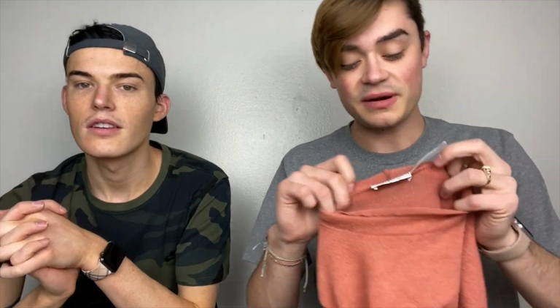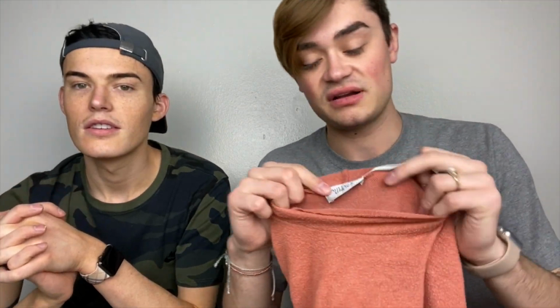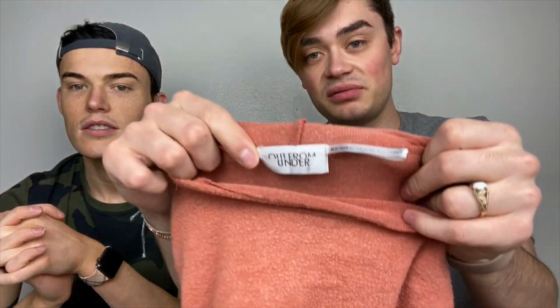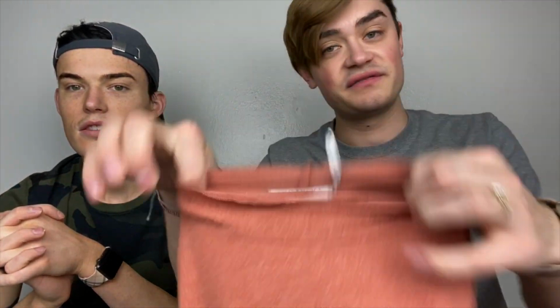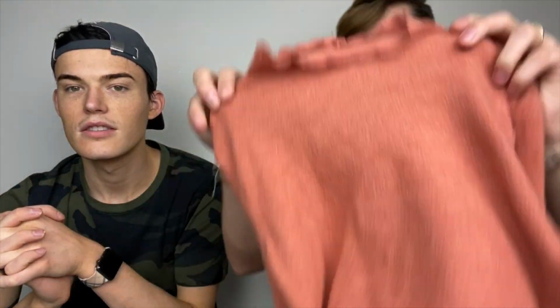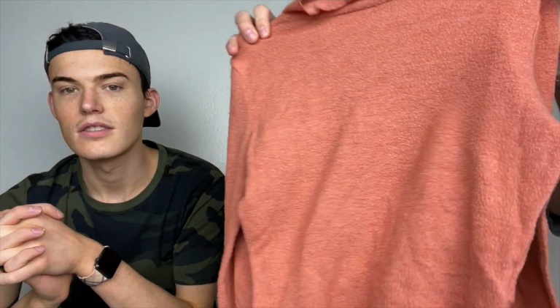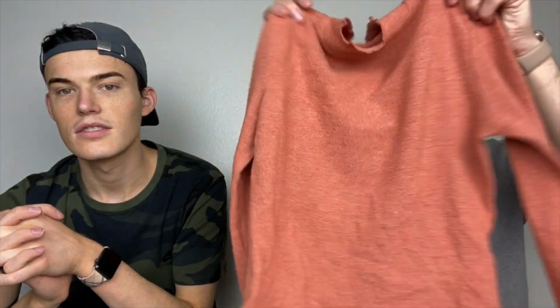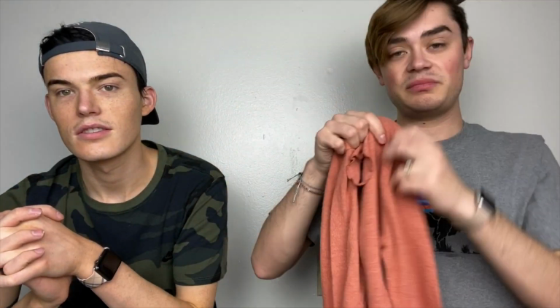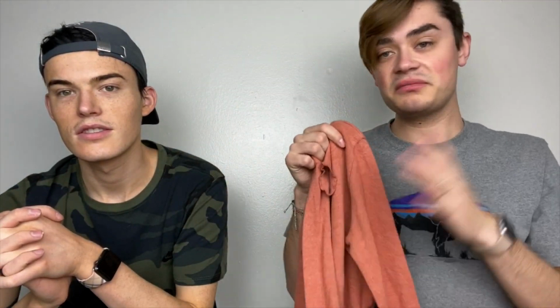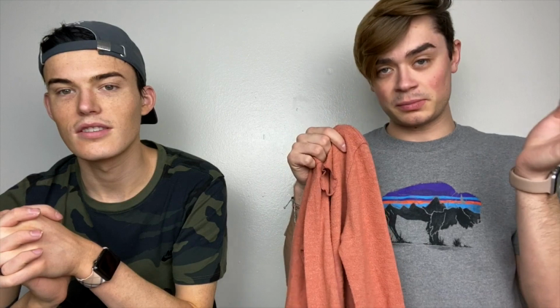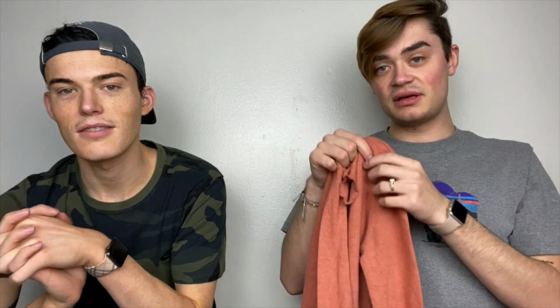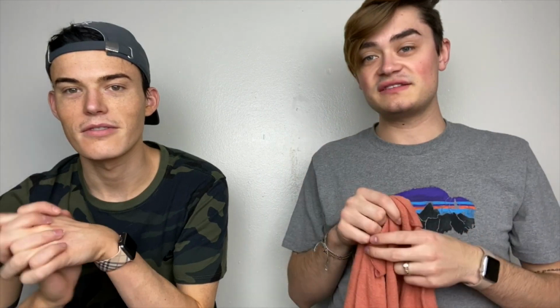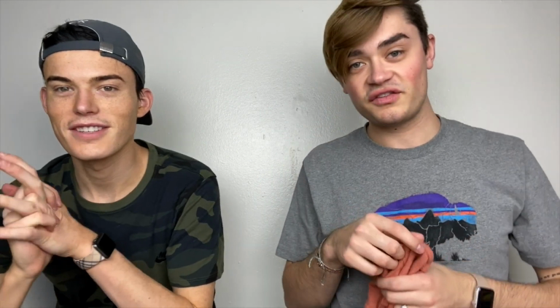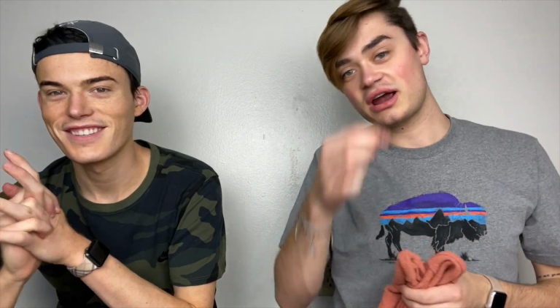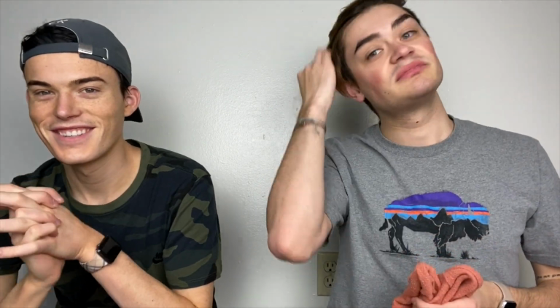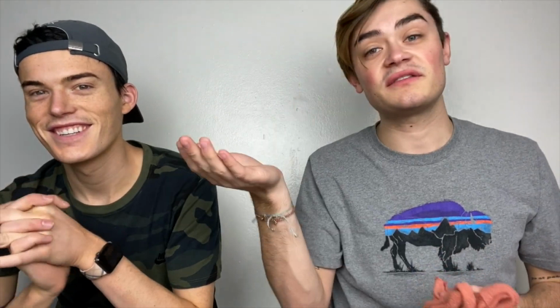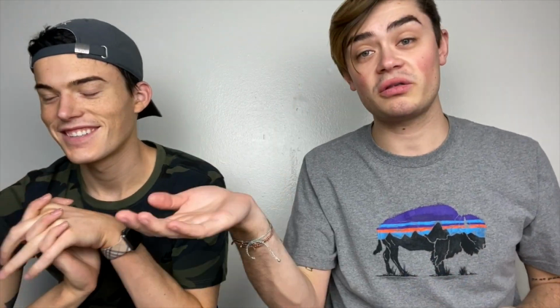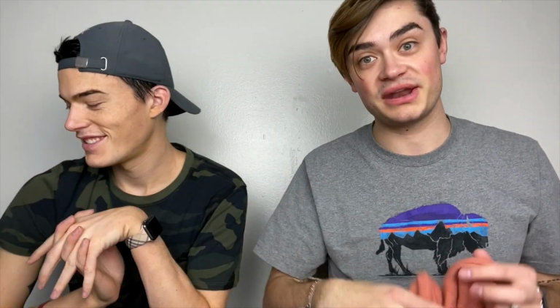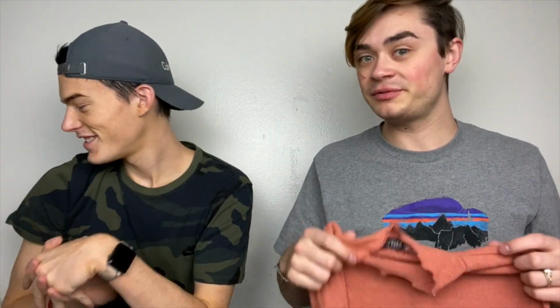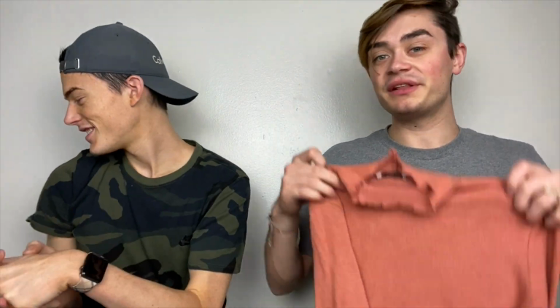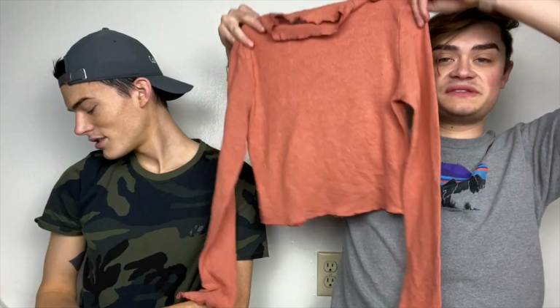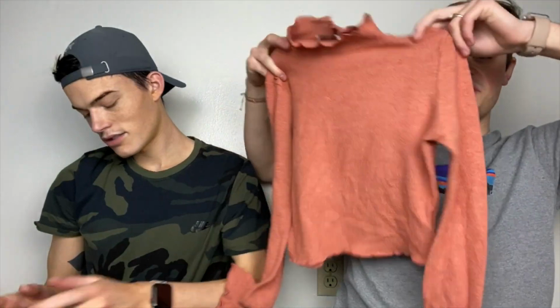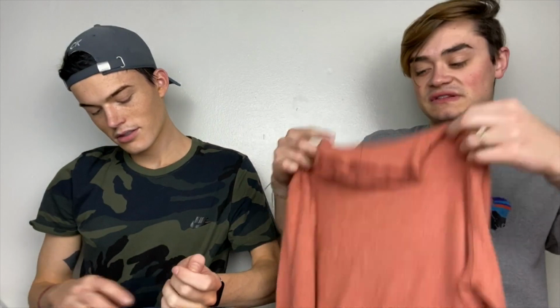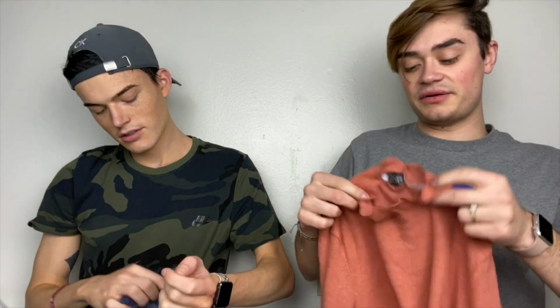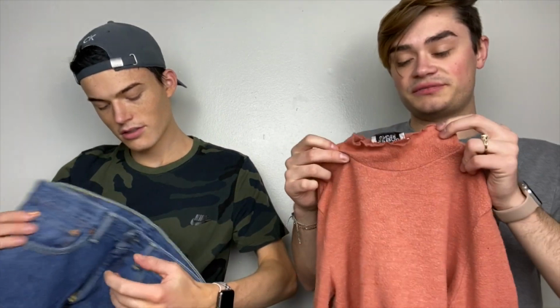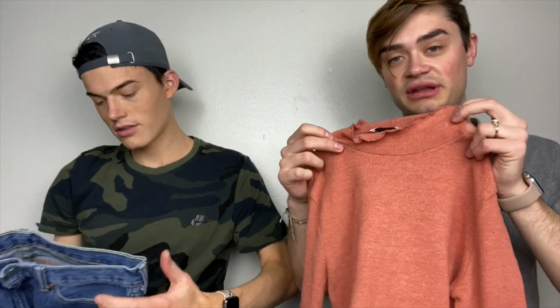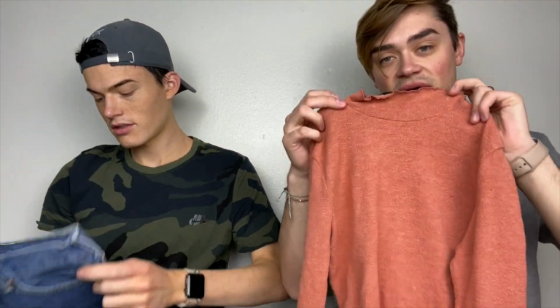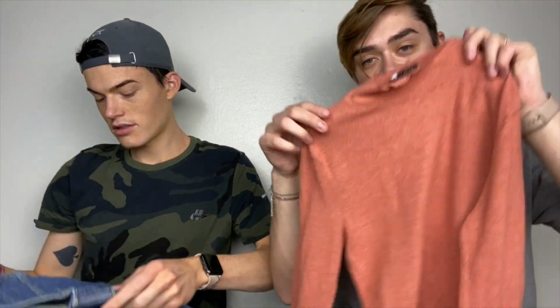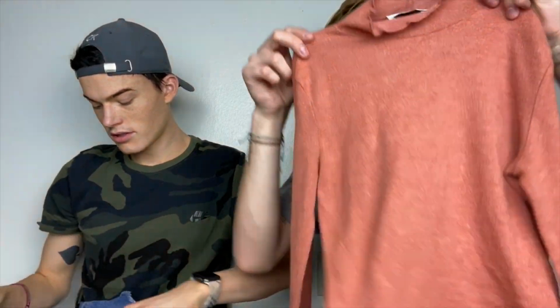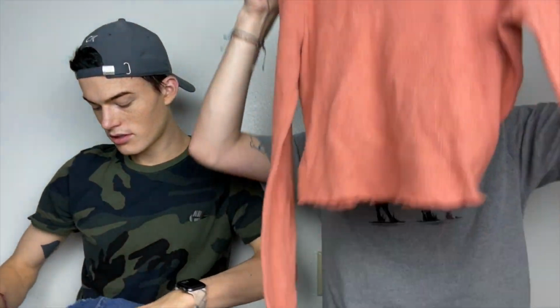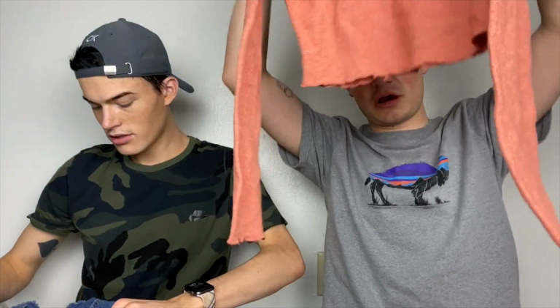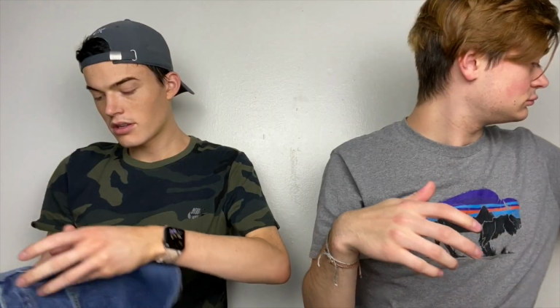Urban Outfitters — doesn't sell for a whole lot of money, but people do bundle them. This is super cute, just a little turtleneck mock neck with a lettuce hem. Crop chop.